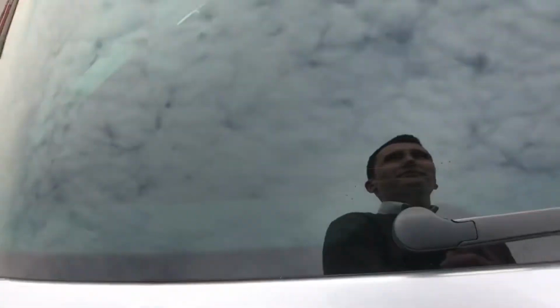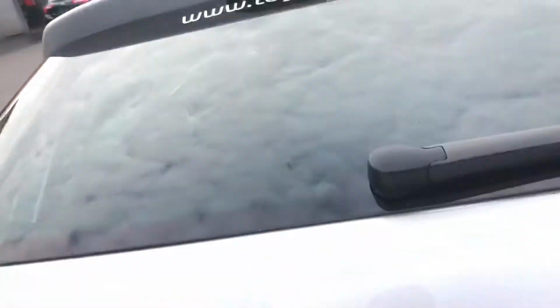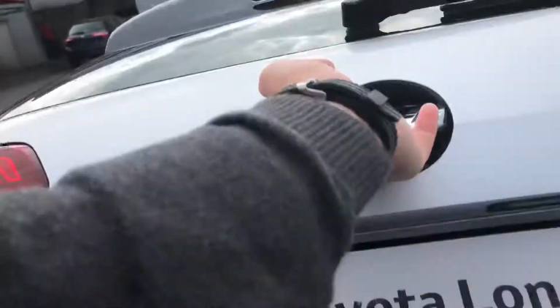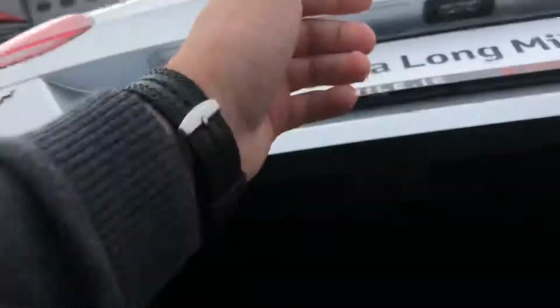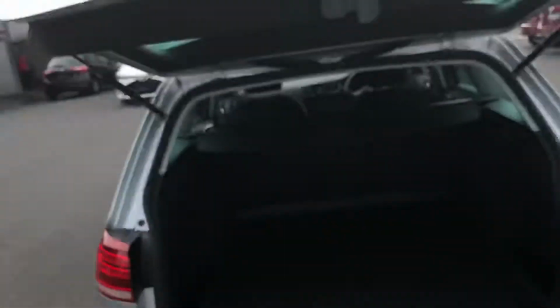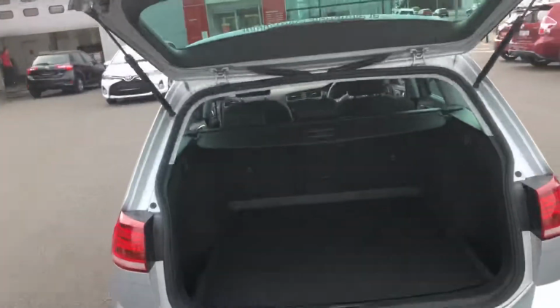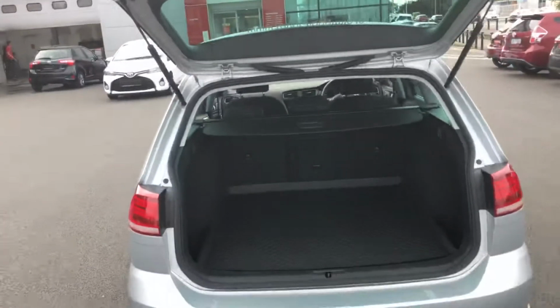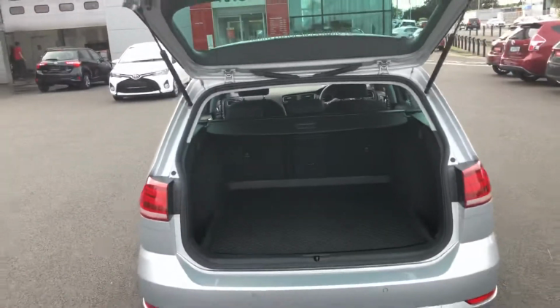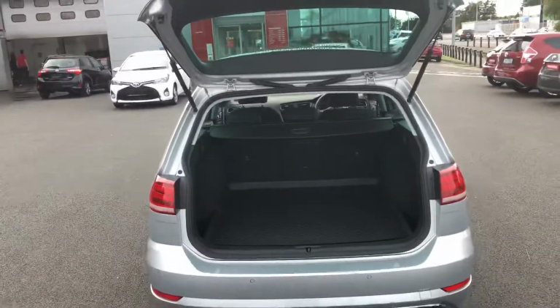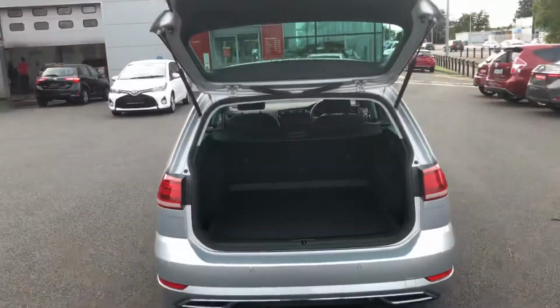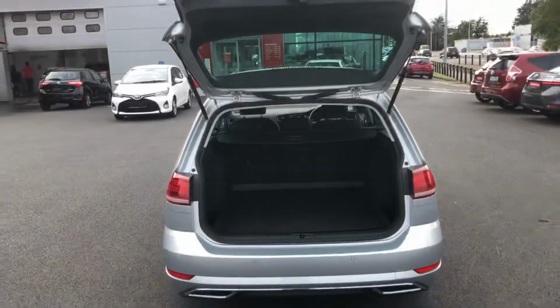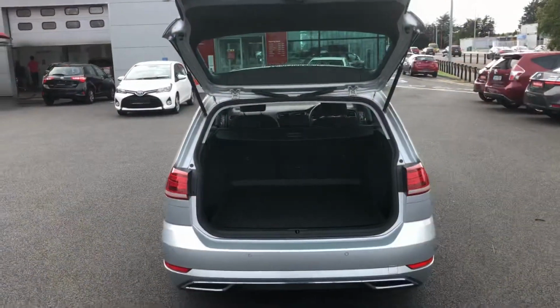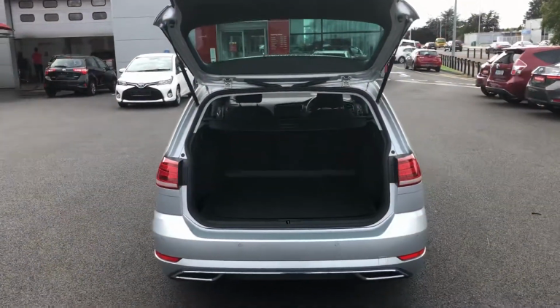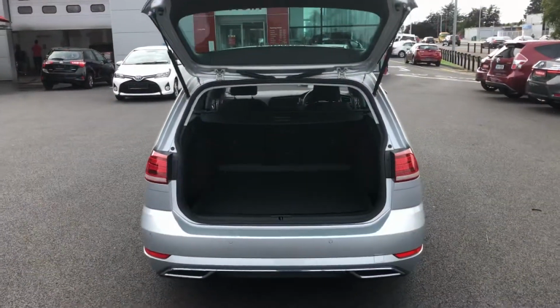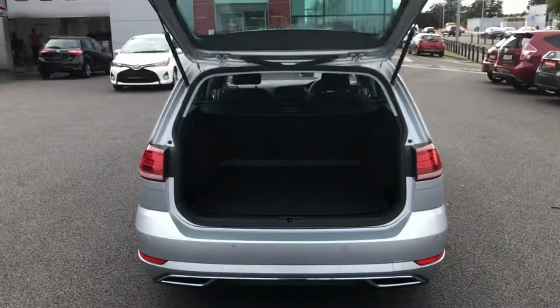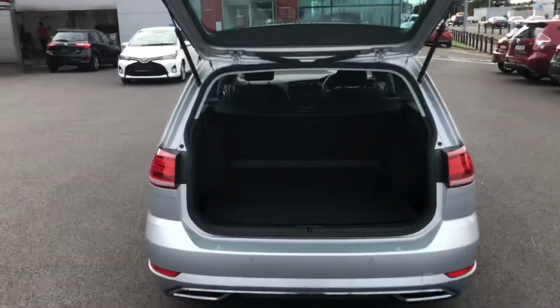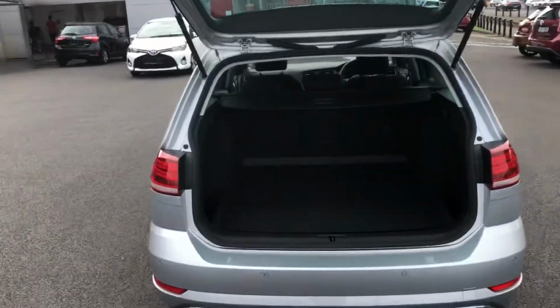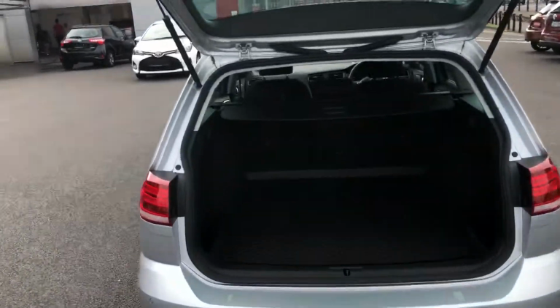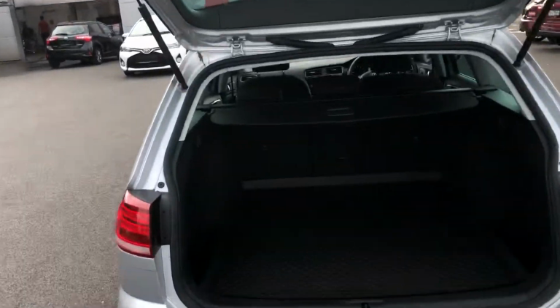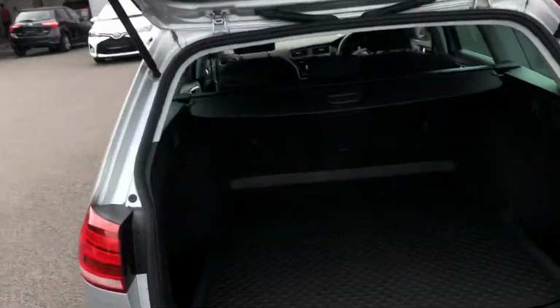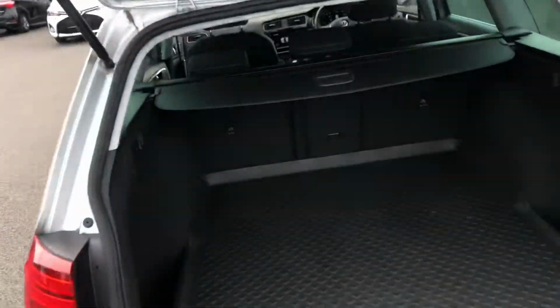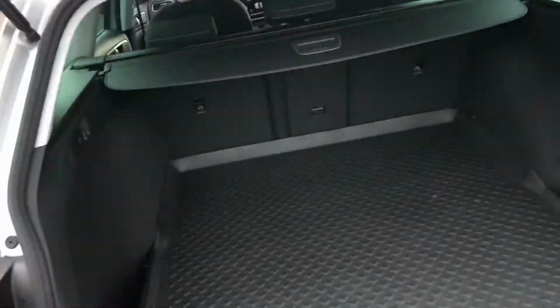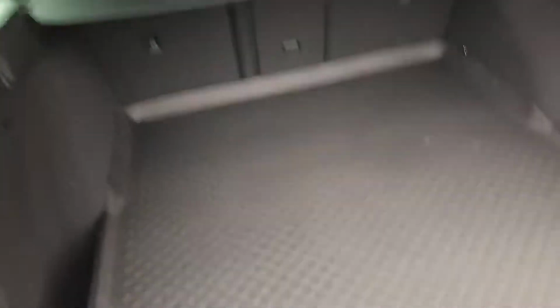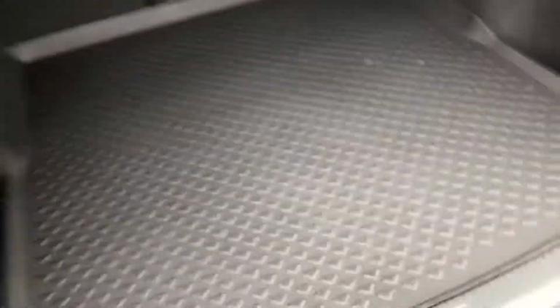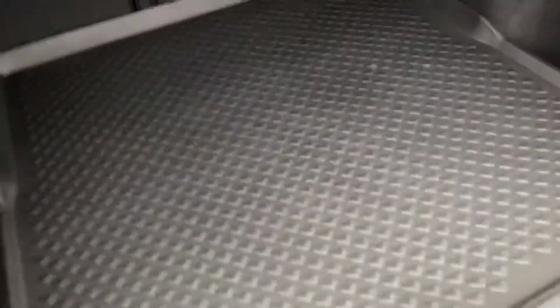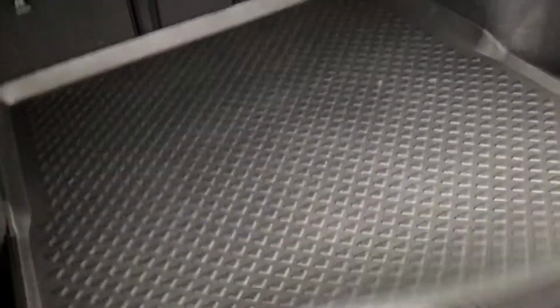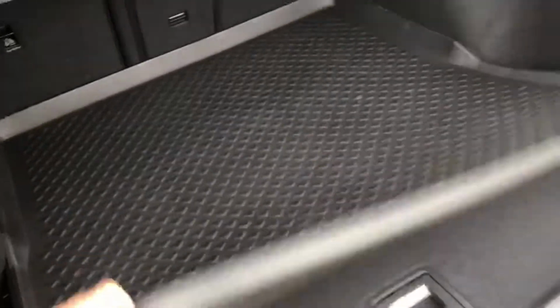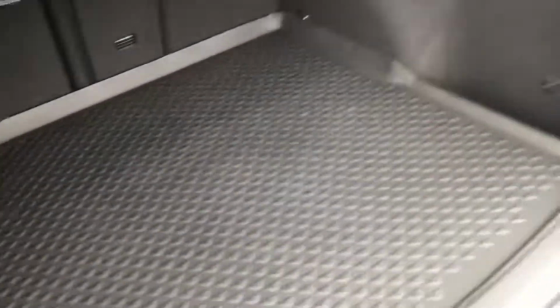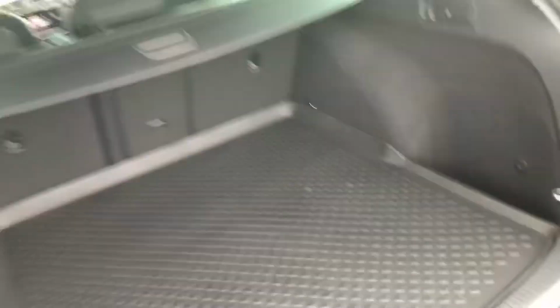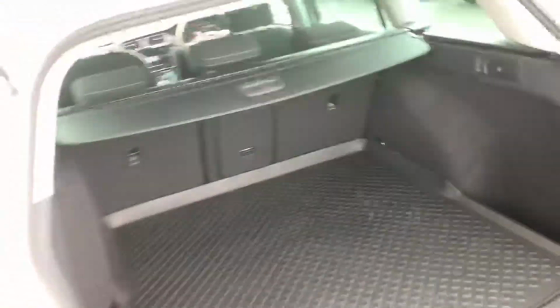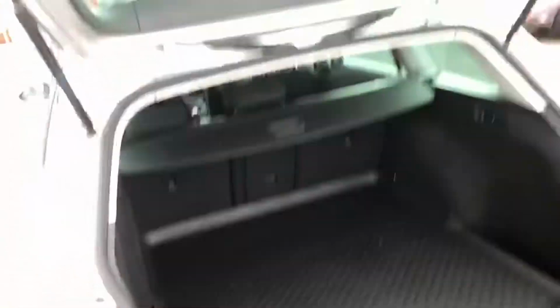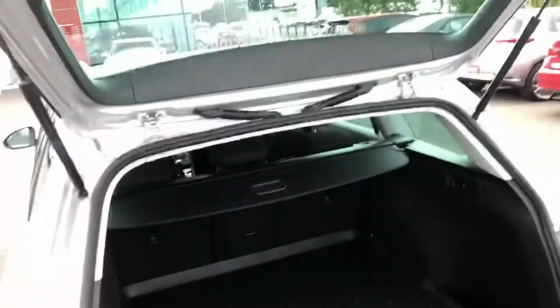And then on to the boot — very generous boot space in the Golf Estate, lots of room for storage. Then you have the boot liner there as well, nice and handy.